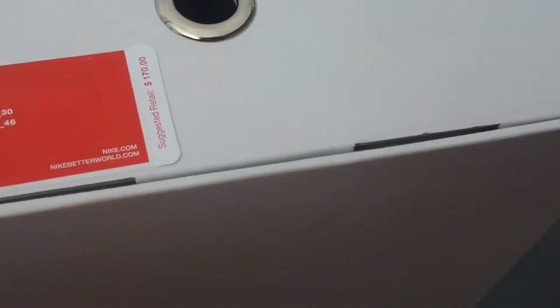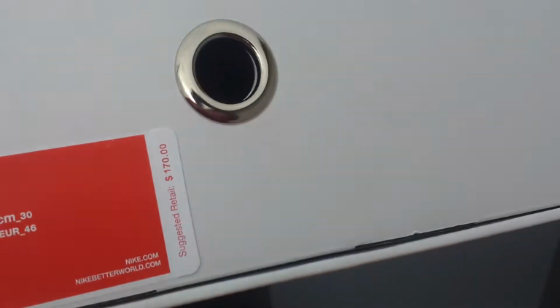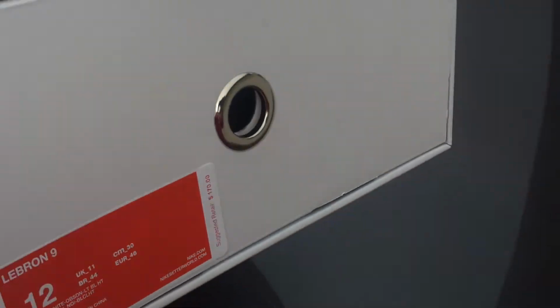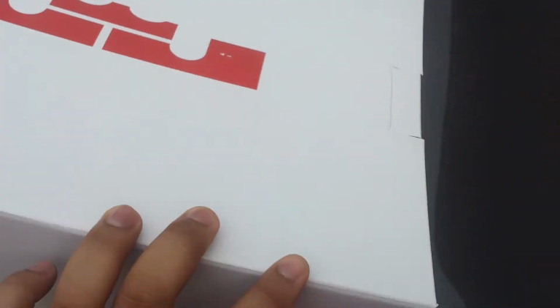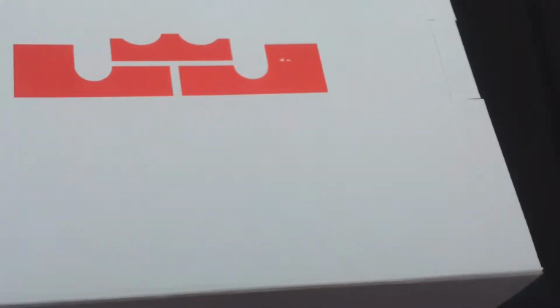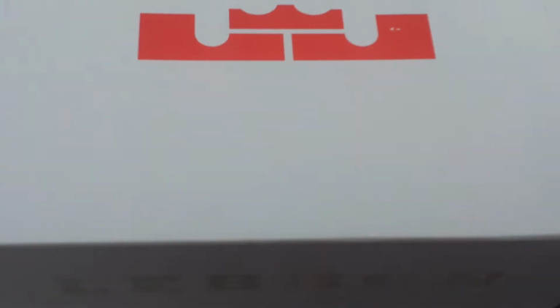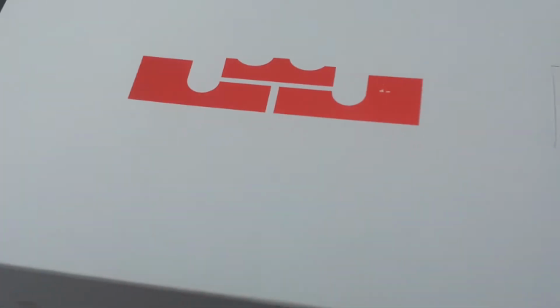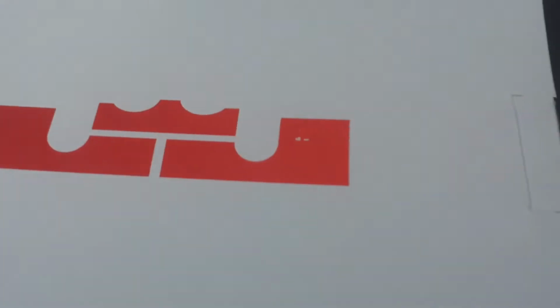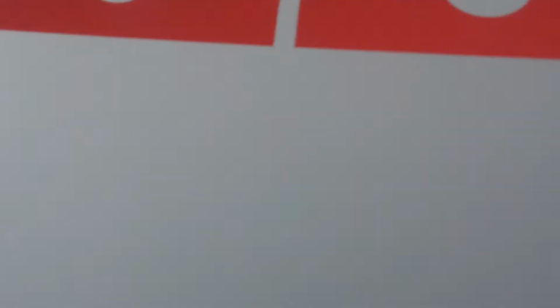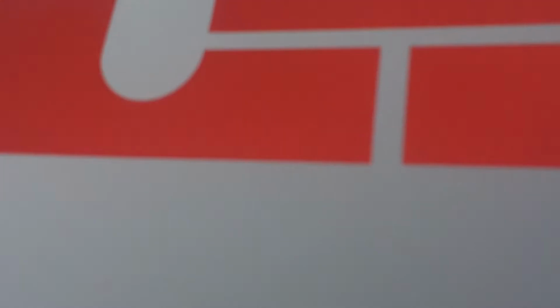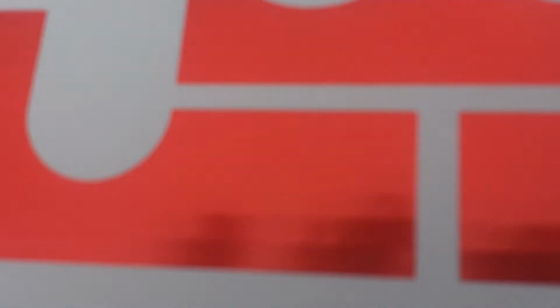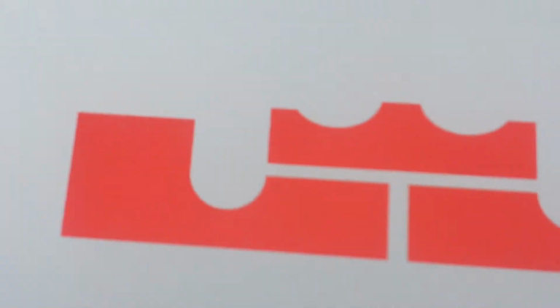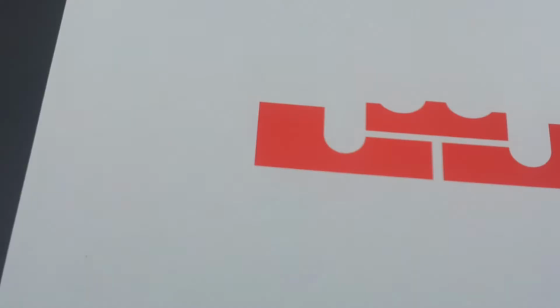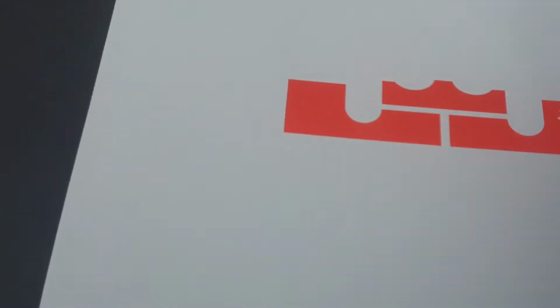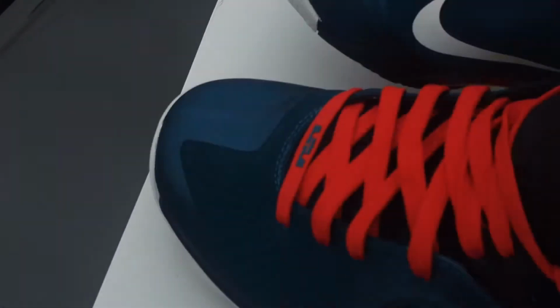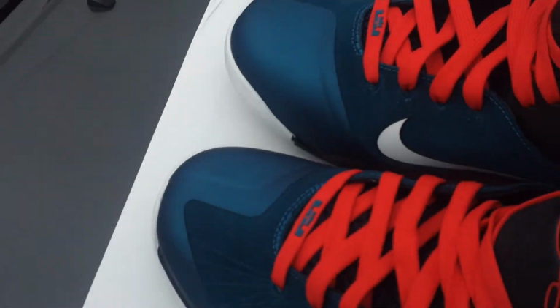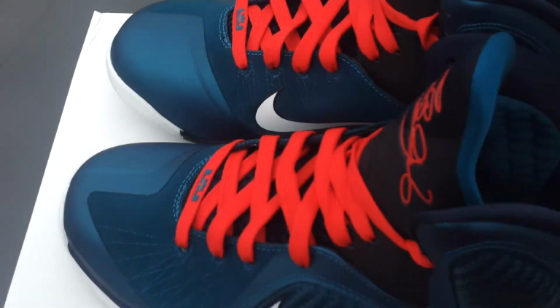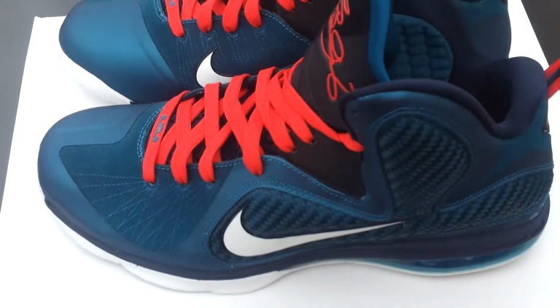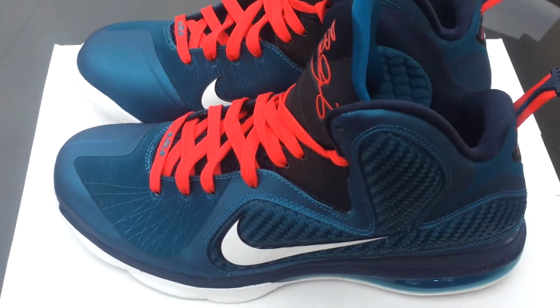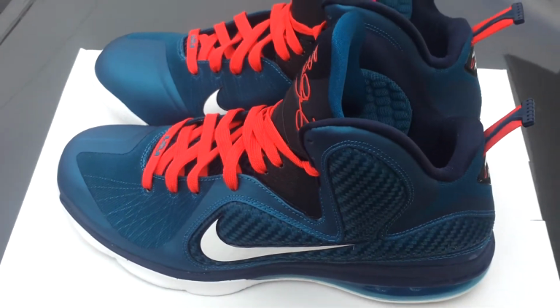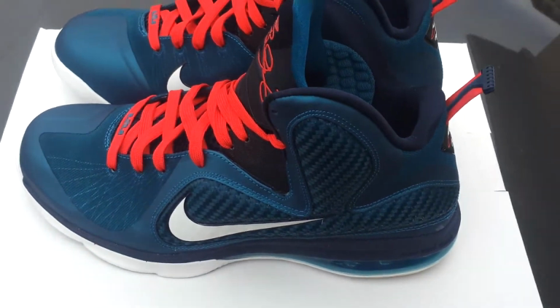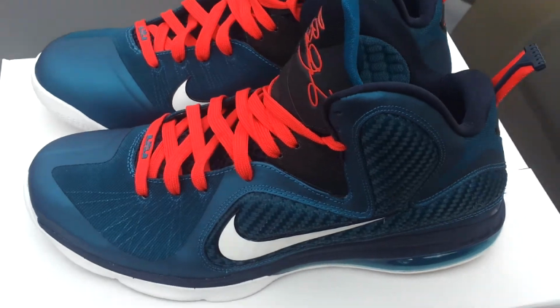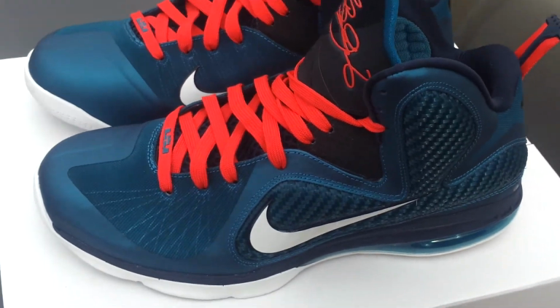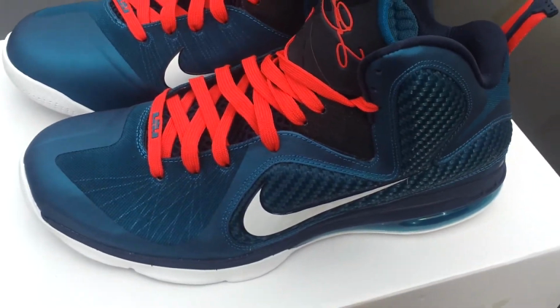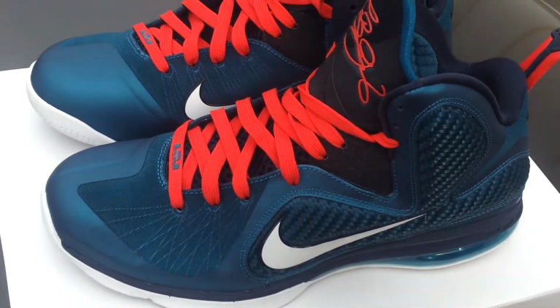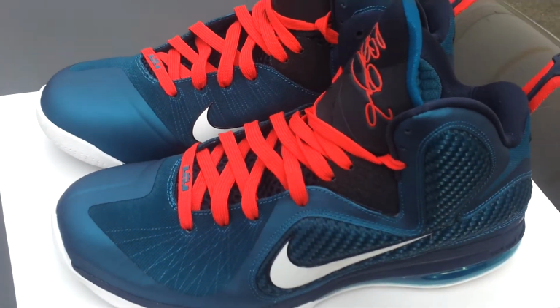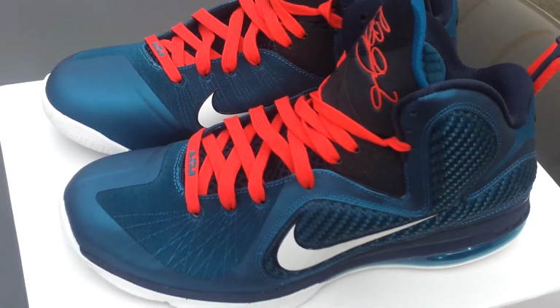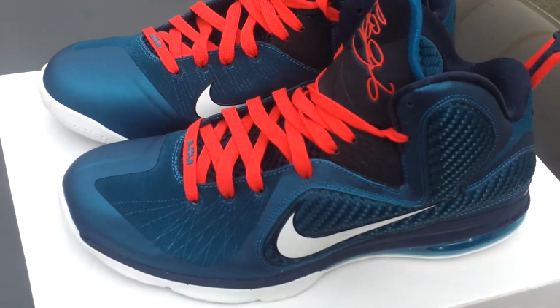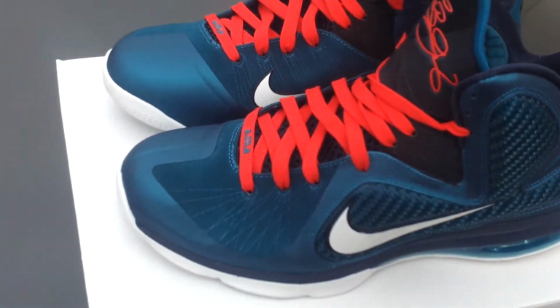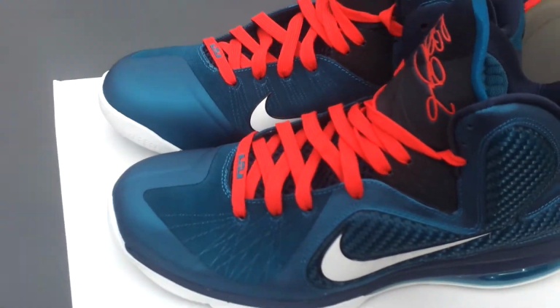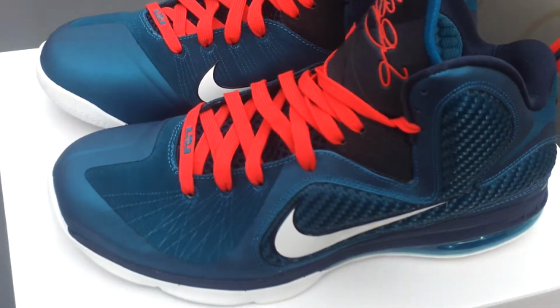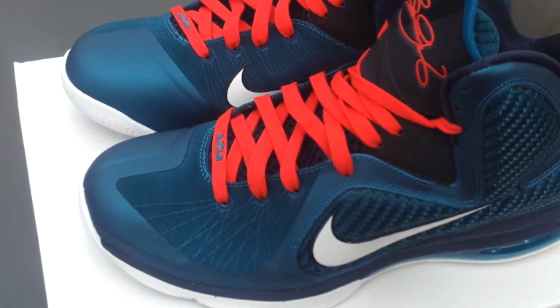Standard LeBron box. Here we go. Crazy, crazy colorway right here.